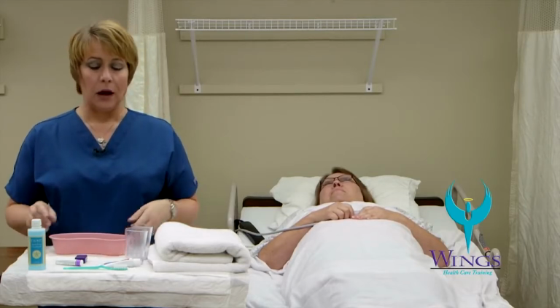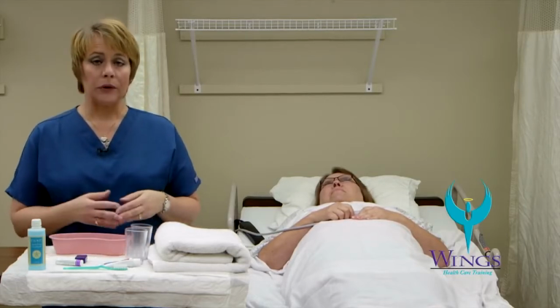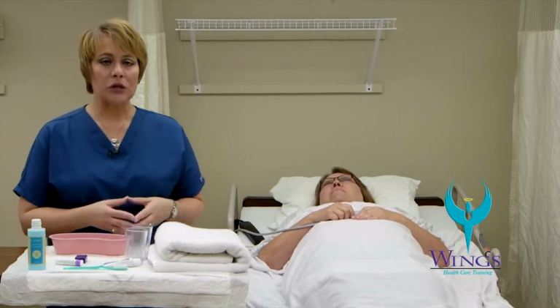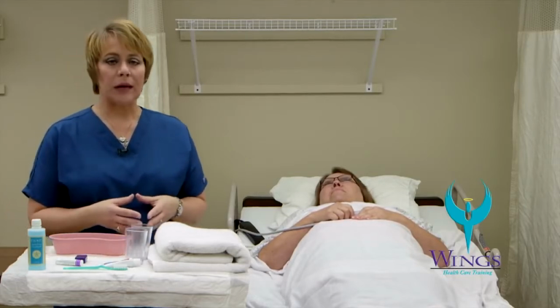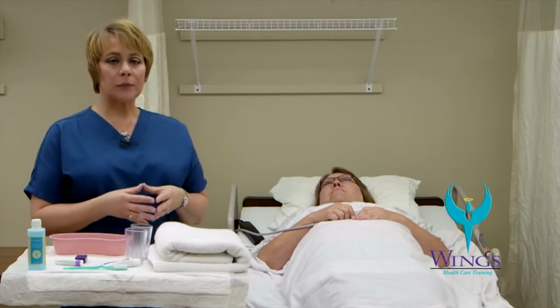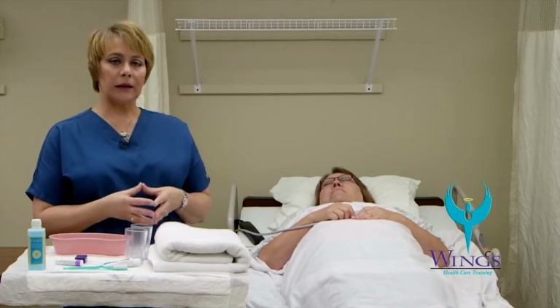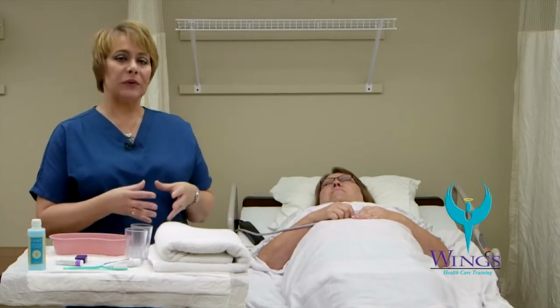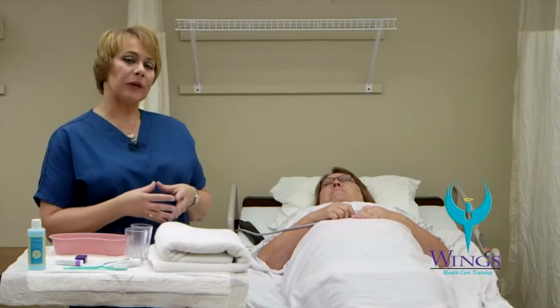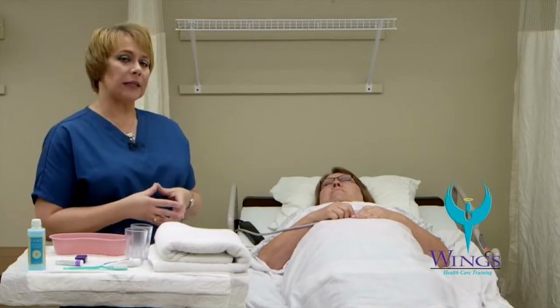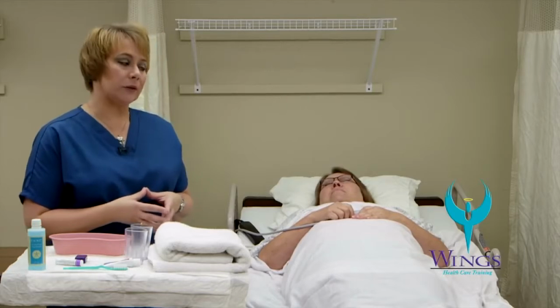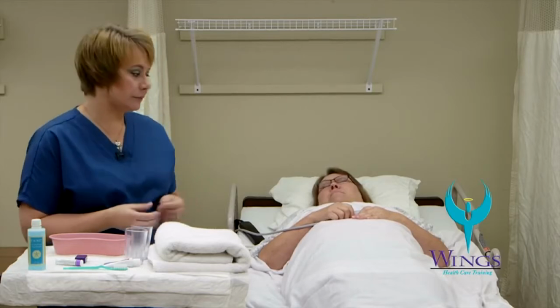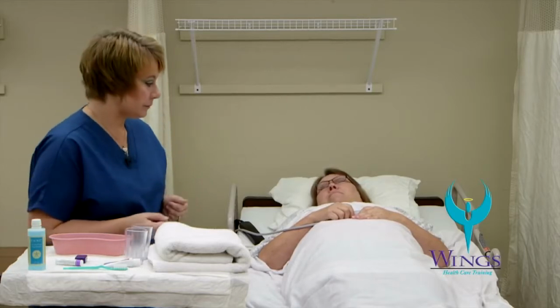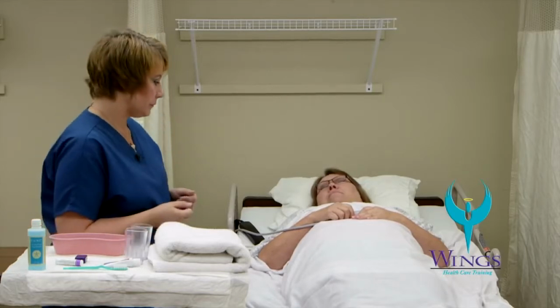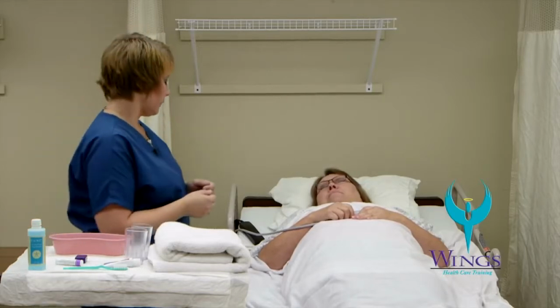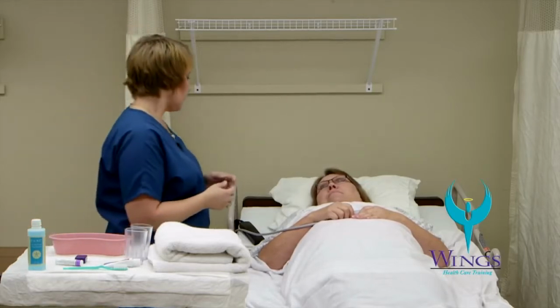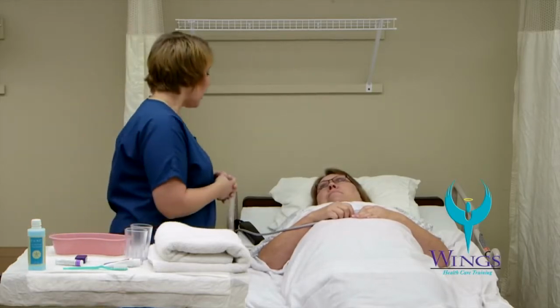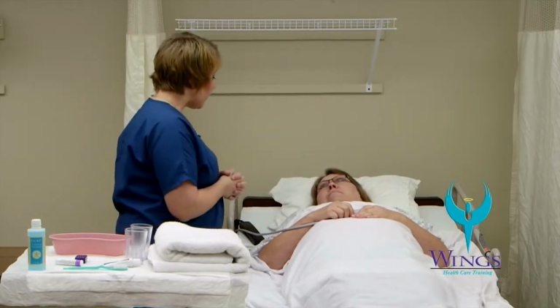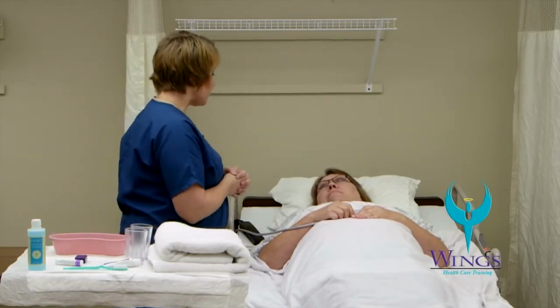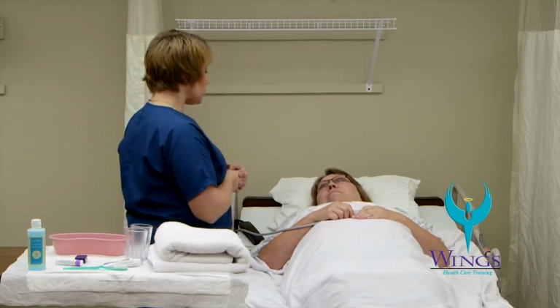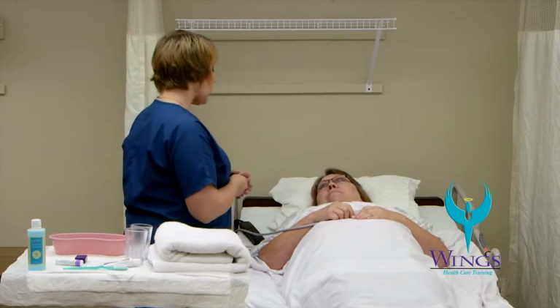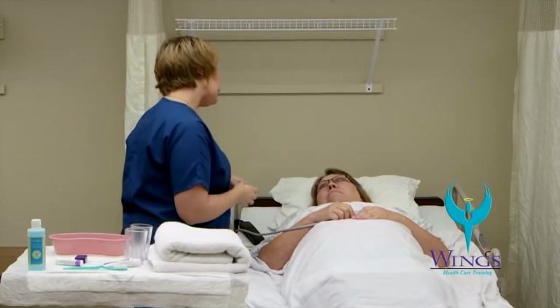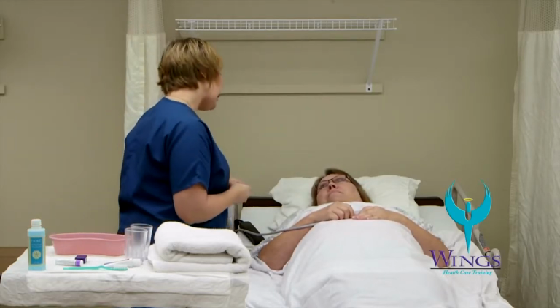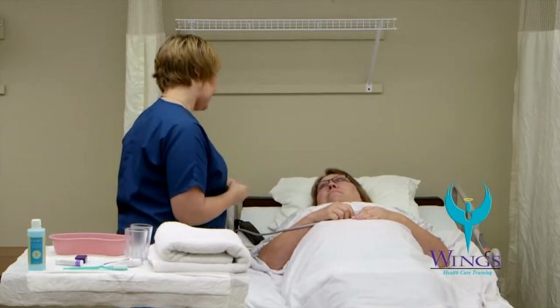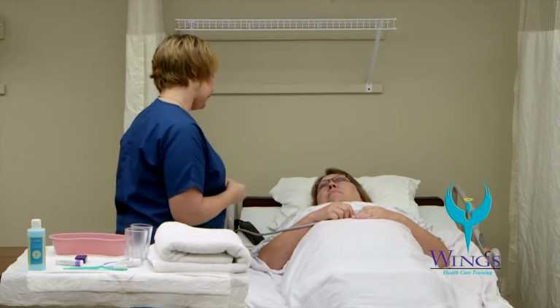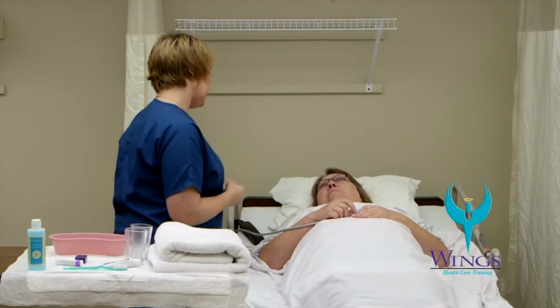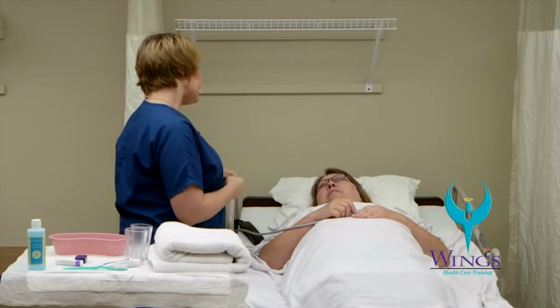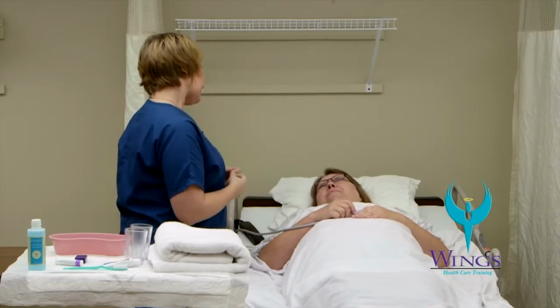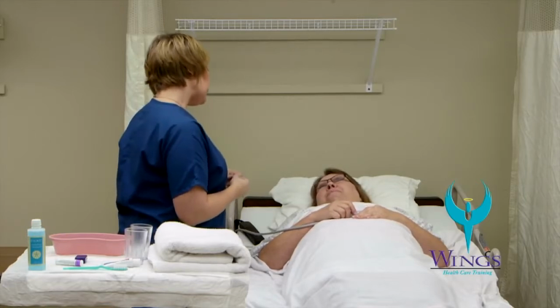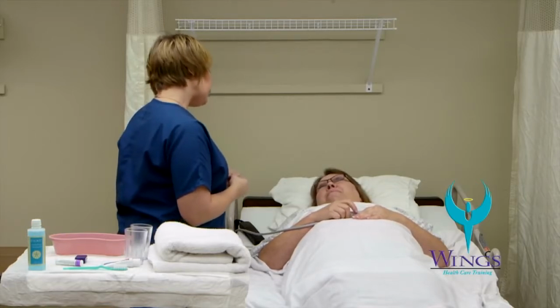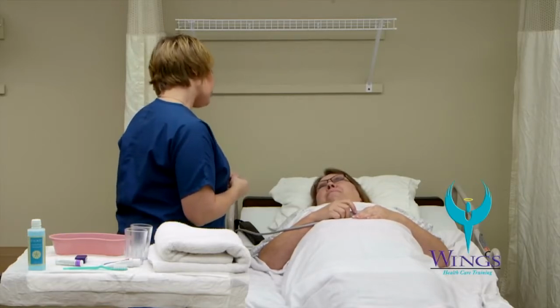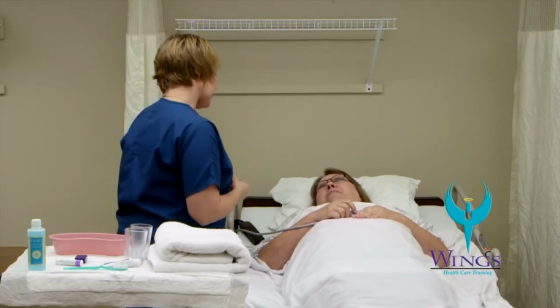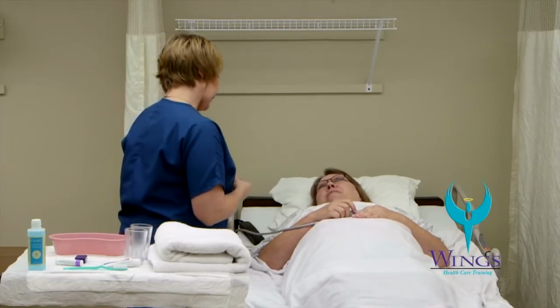I'm going to wash my hands and apply gloves before beginning the skill. Hi Beth, my name is Mari. I'm going to be your aide today. I'm here to do your oral care — is that okay?